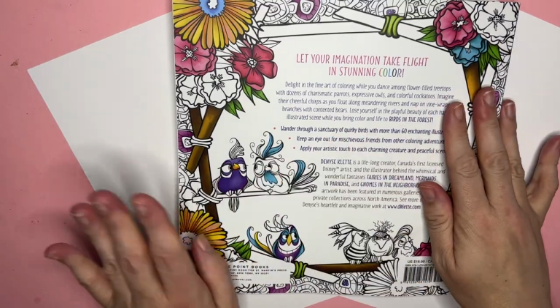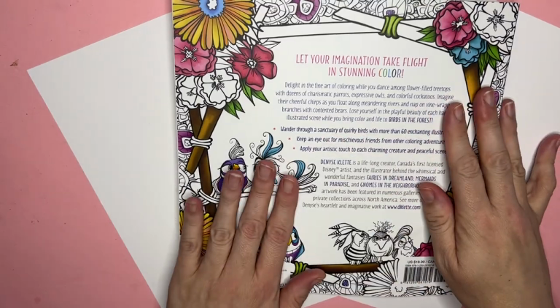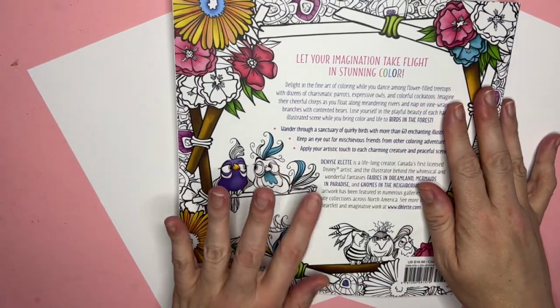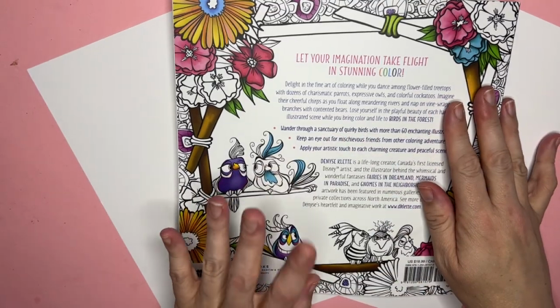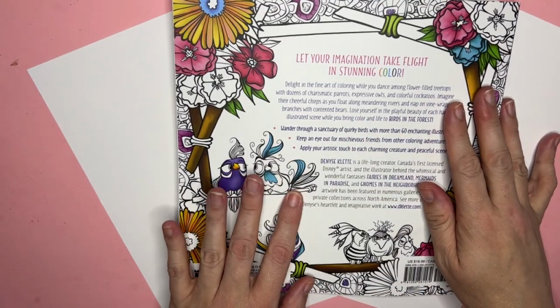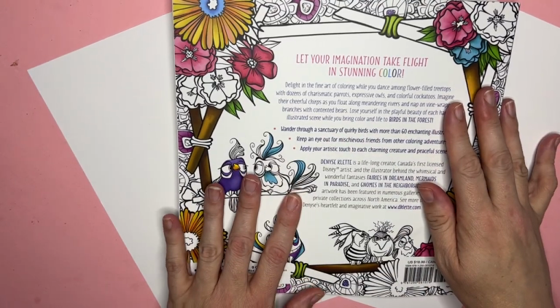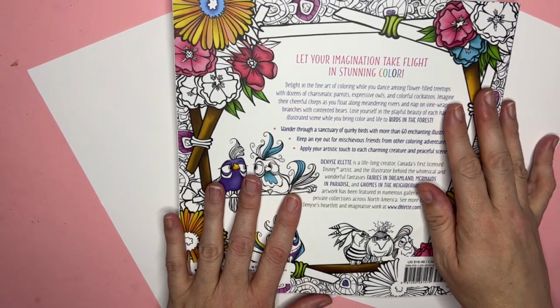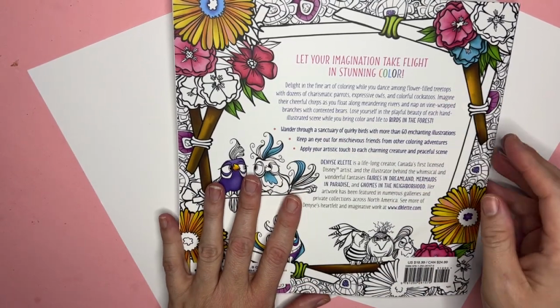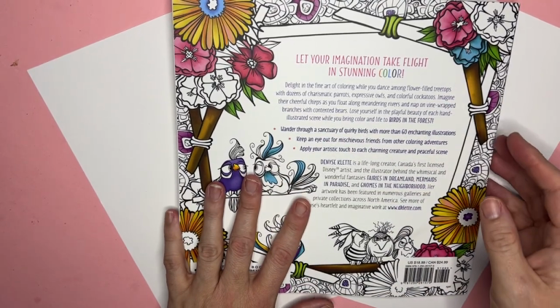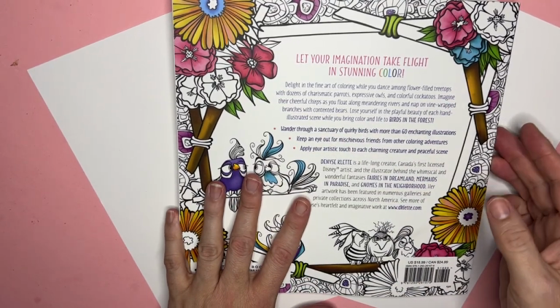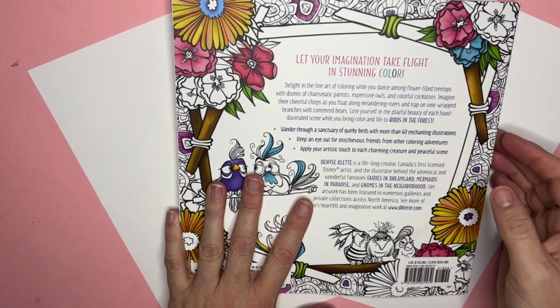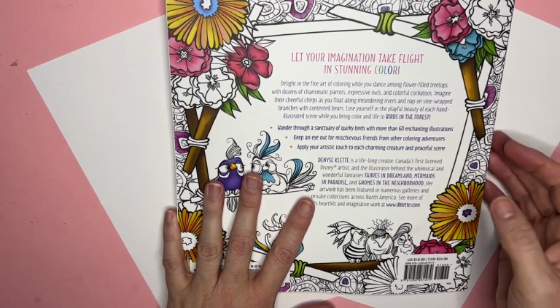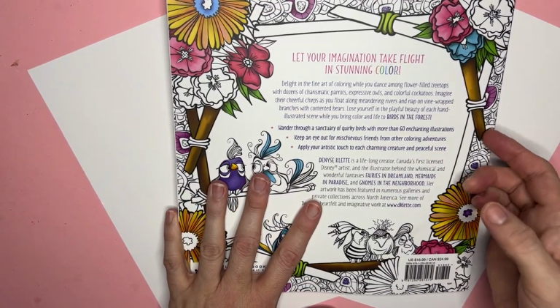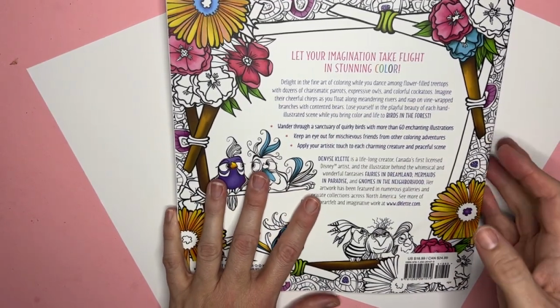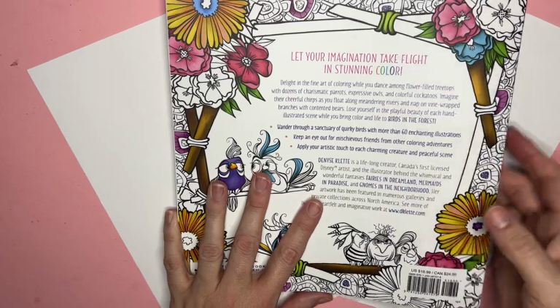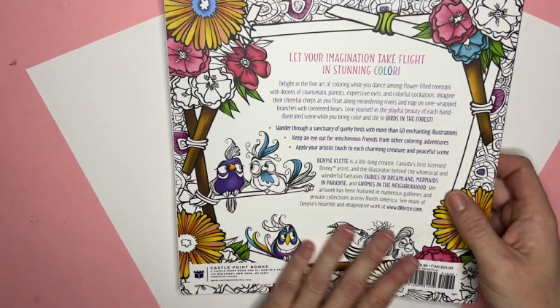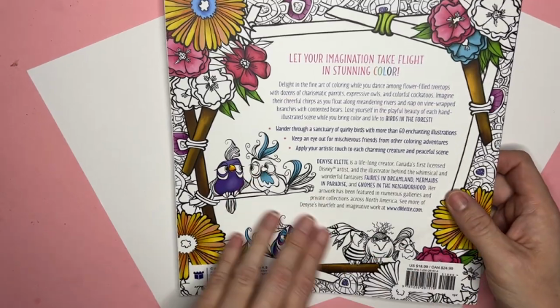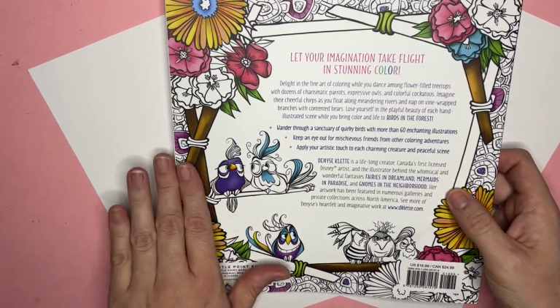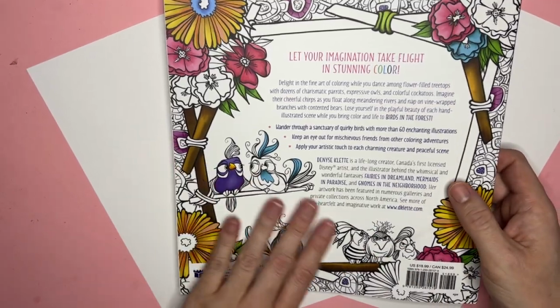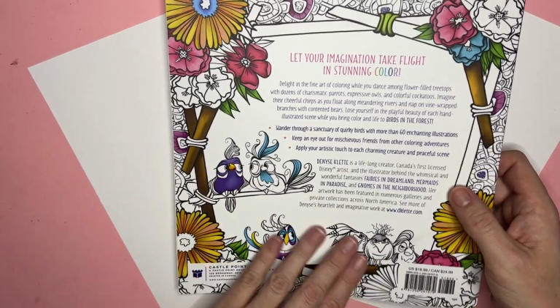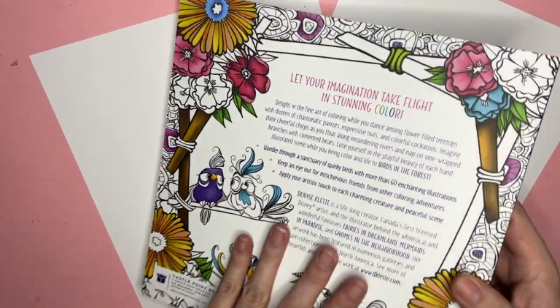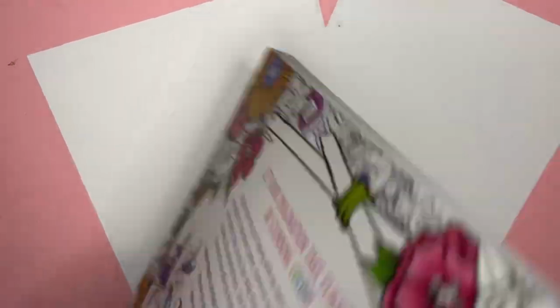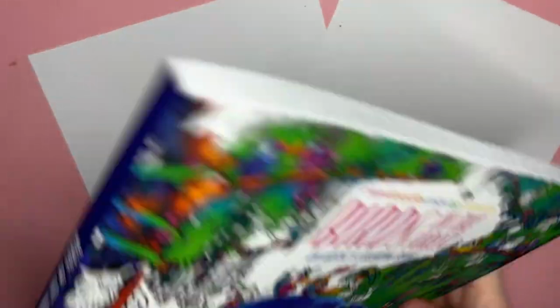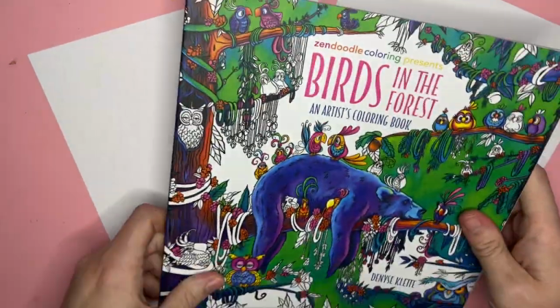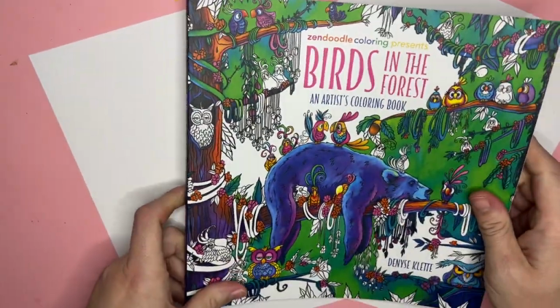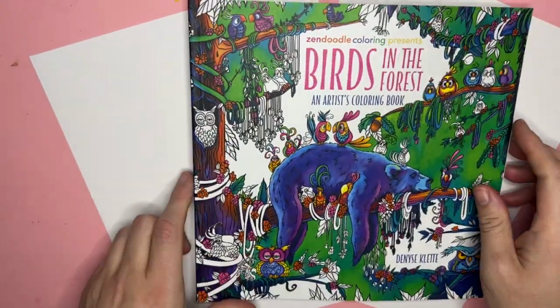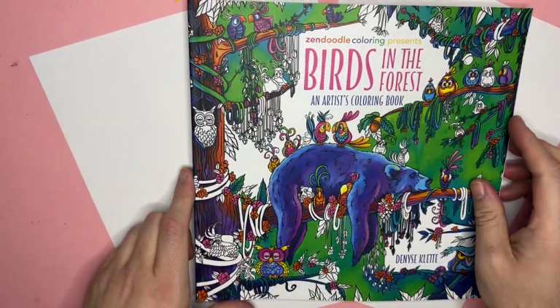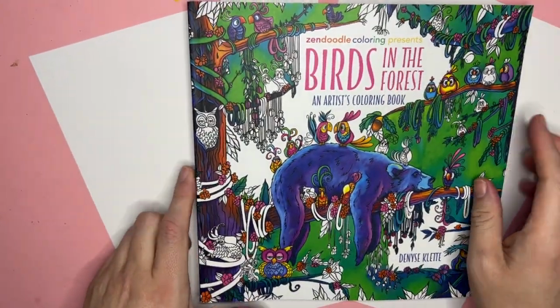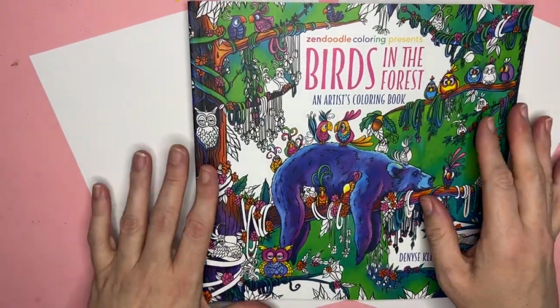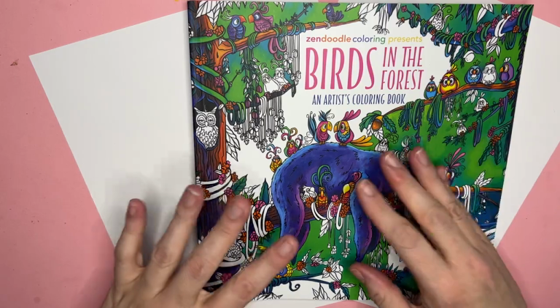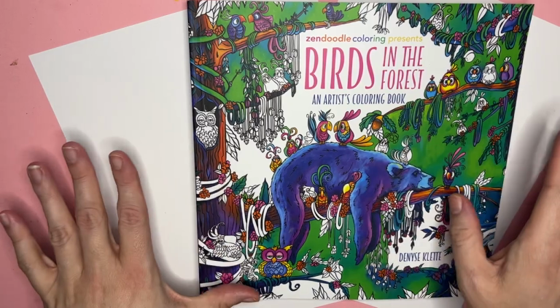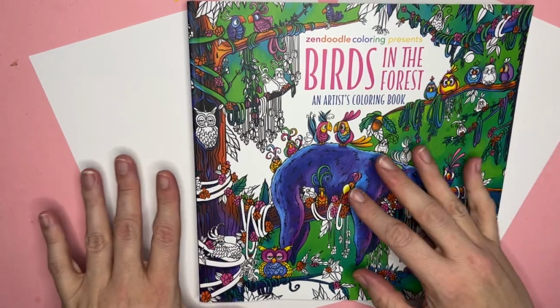She also did the Mermaids one, which I have, and I believe I've shown some coloring pages from that before. So this is on par — it's that cute, whimsical style.